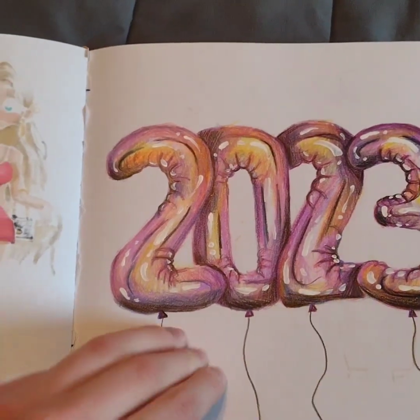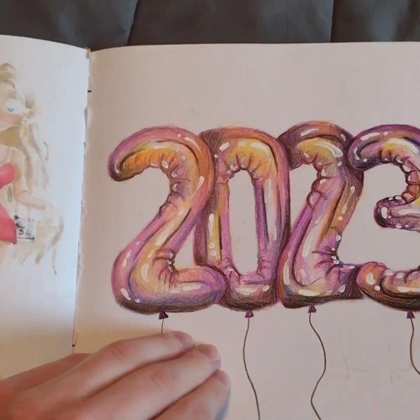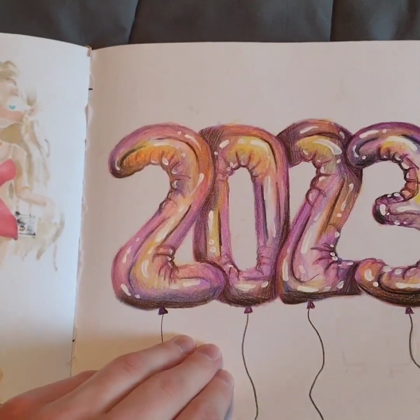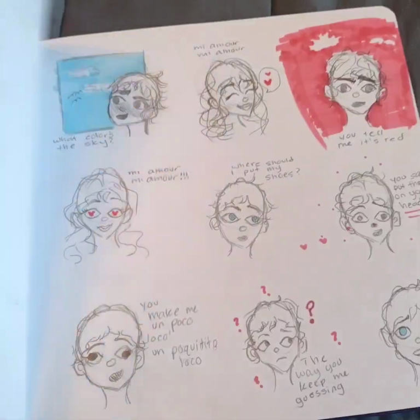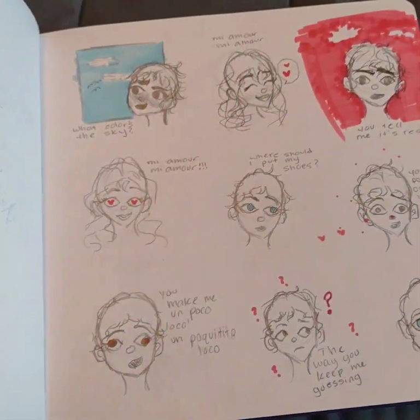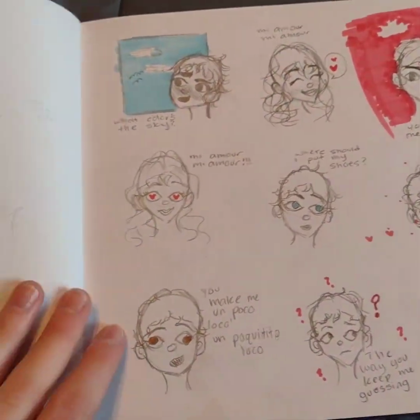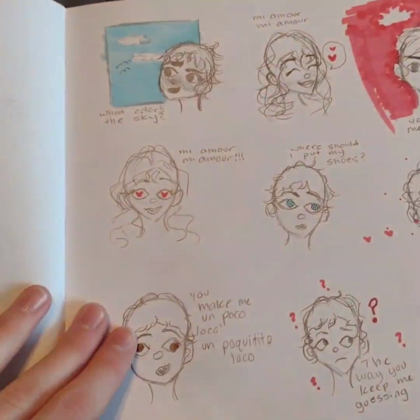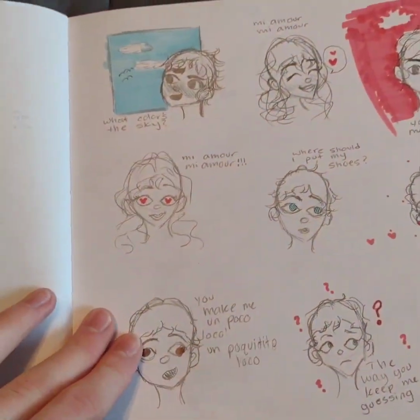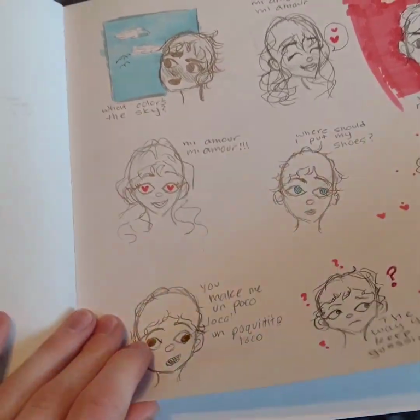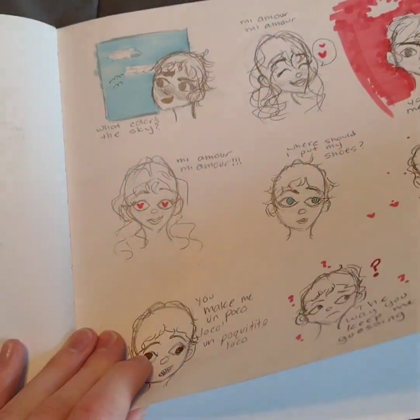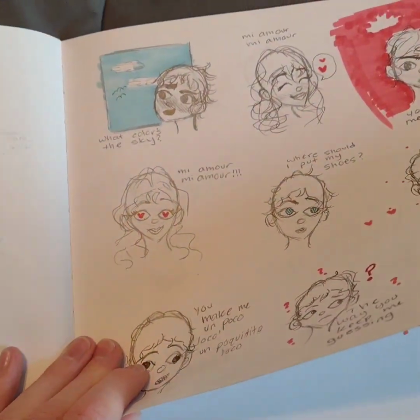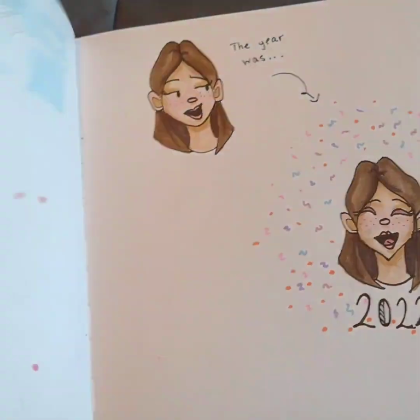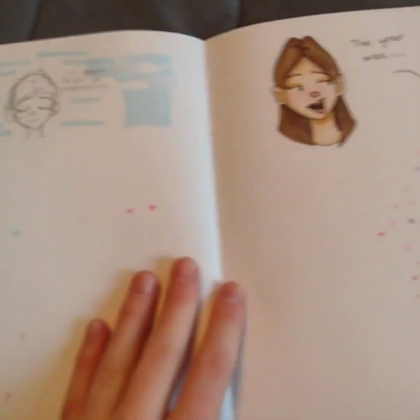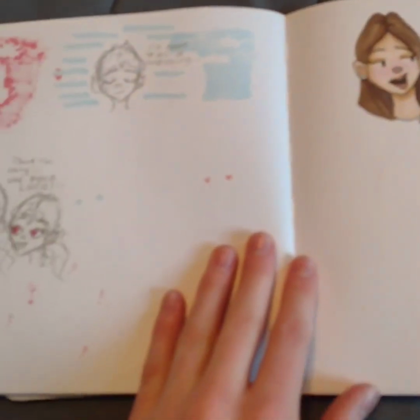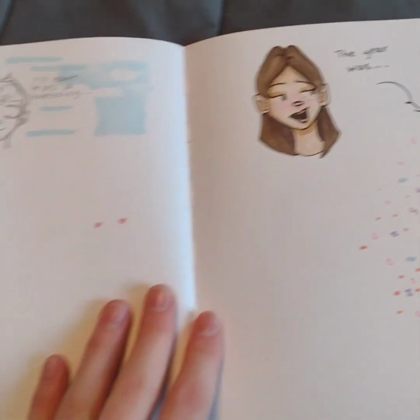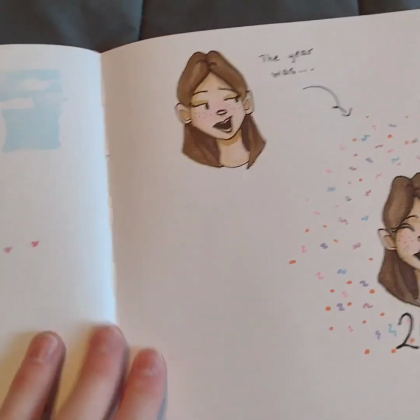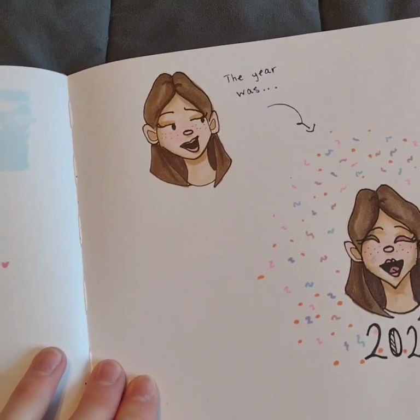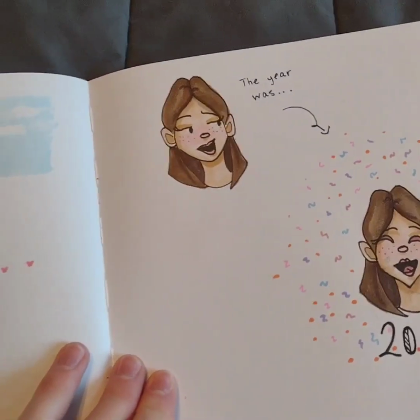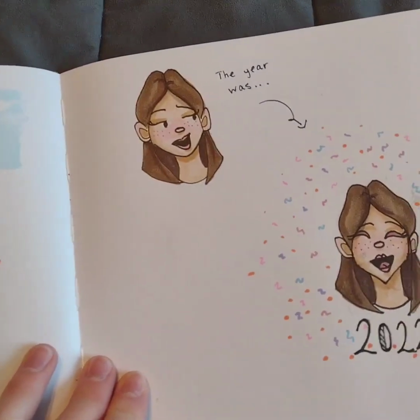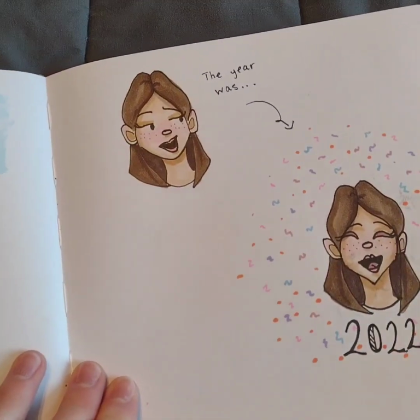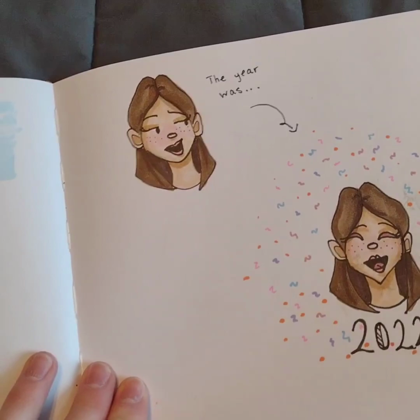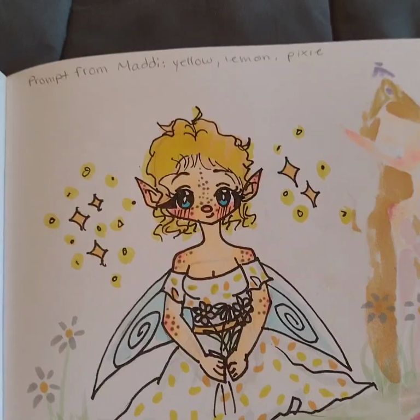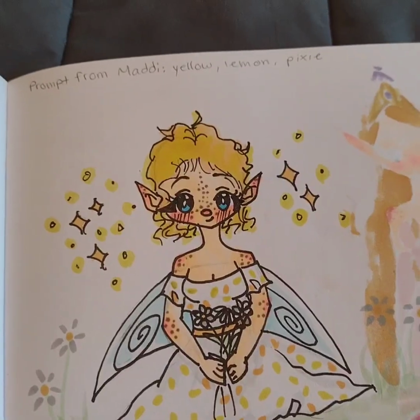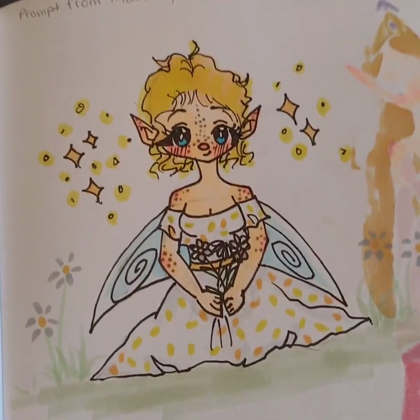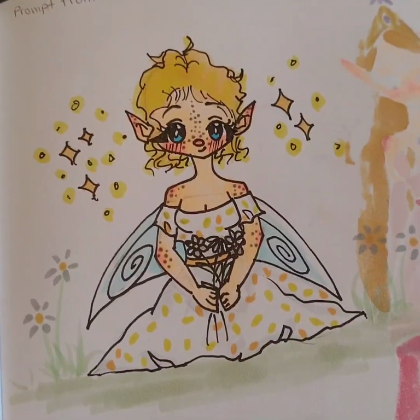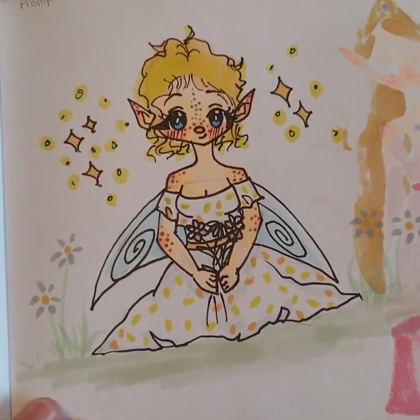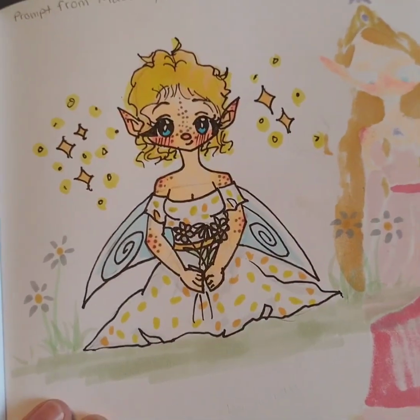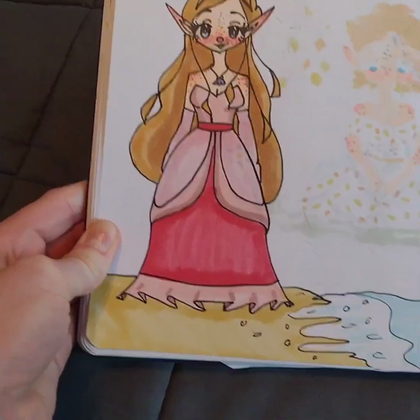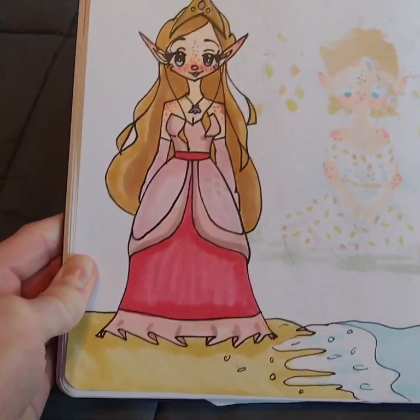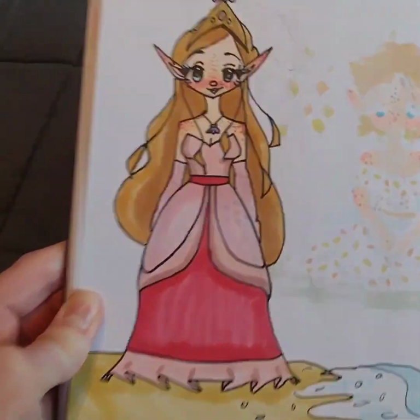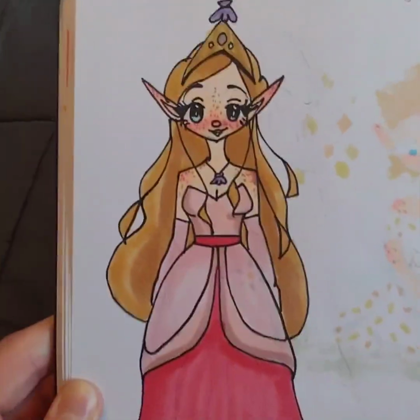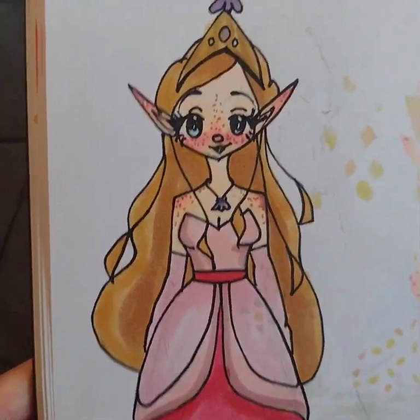That was my 2023 balloon drawing, and this was from that Mia Moore video. And this was from my 2022 end result video.